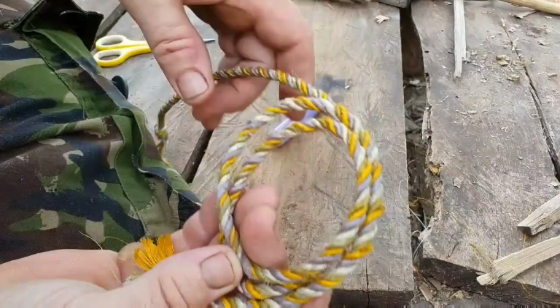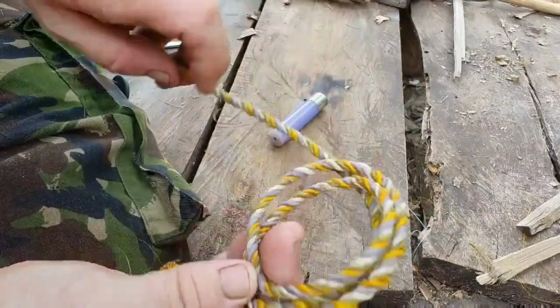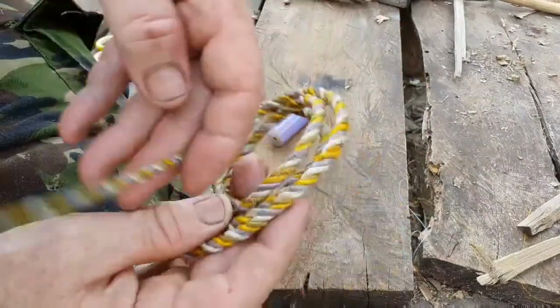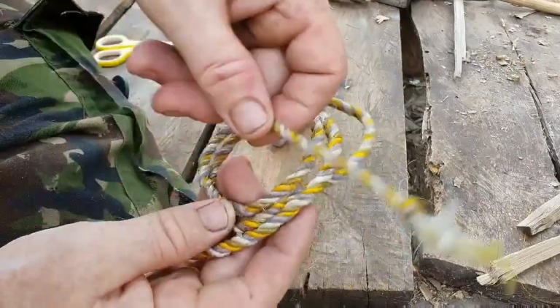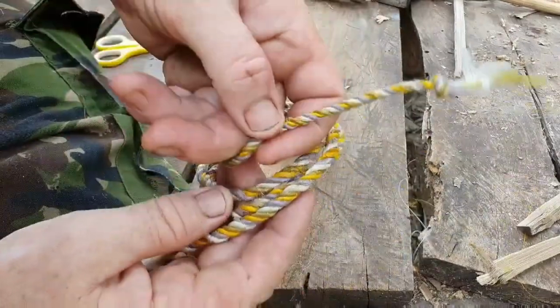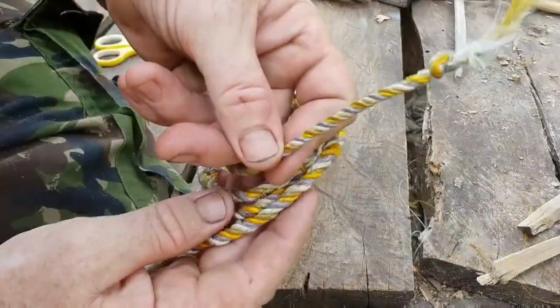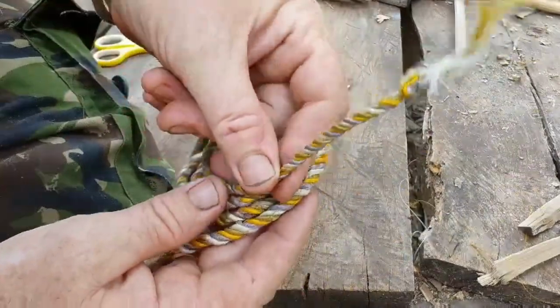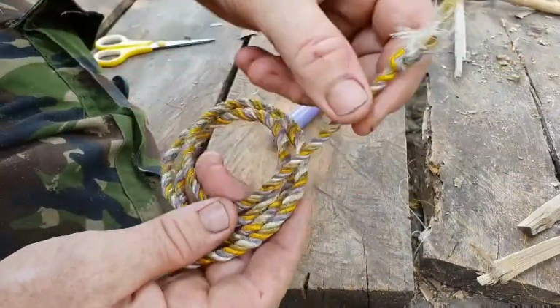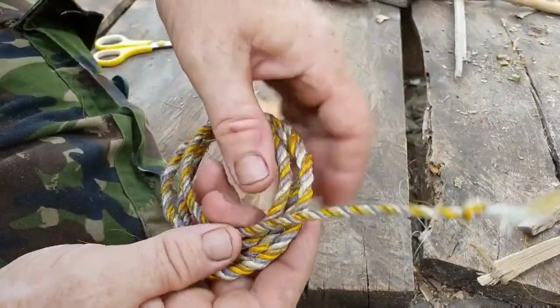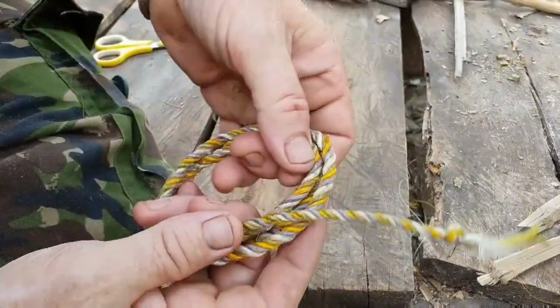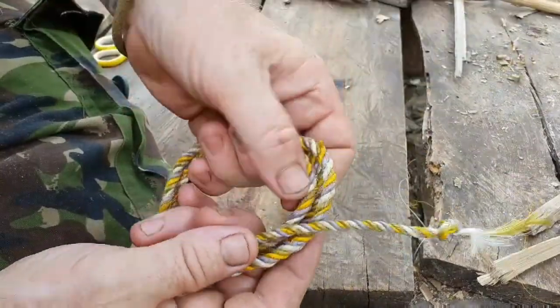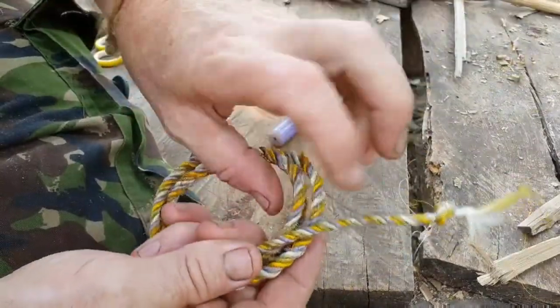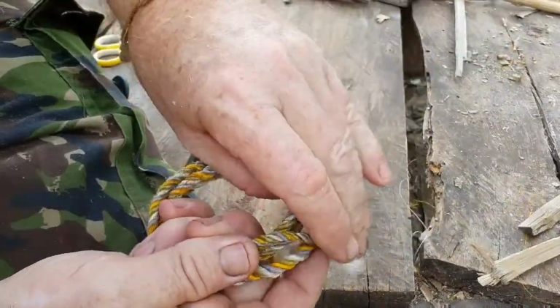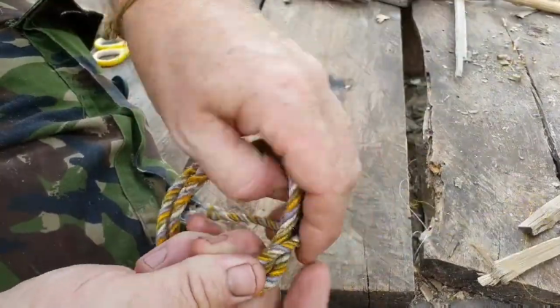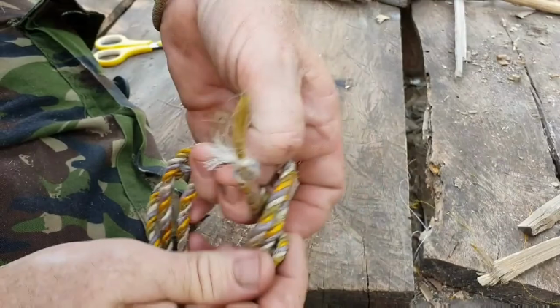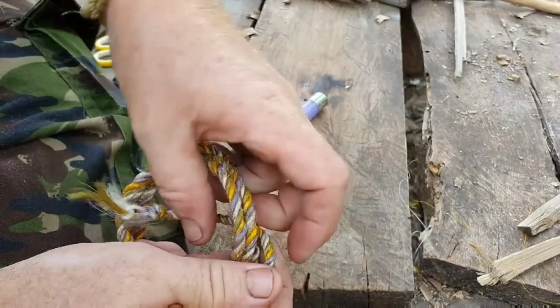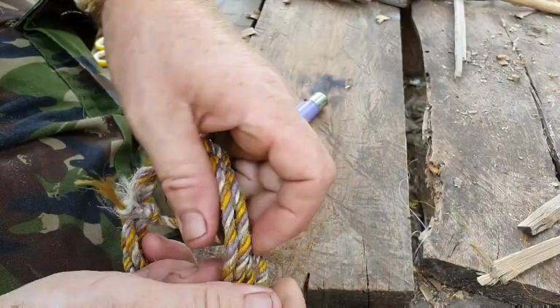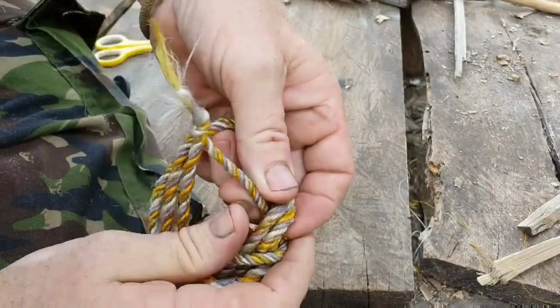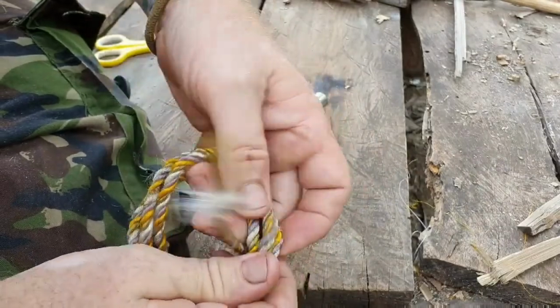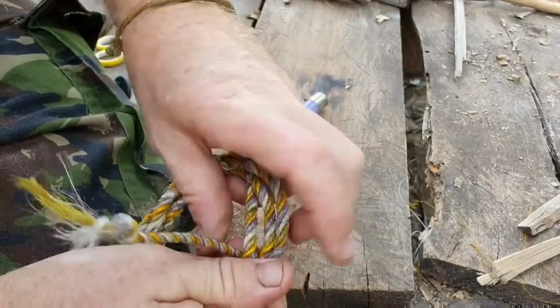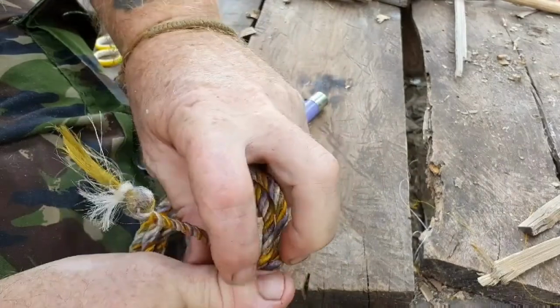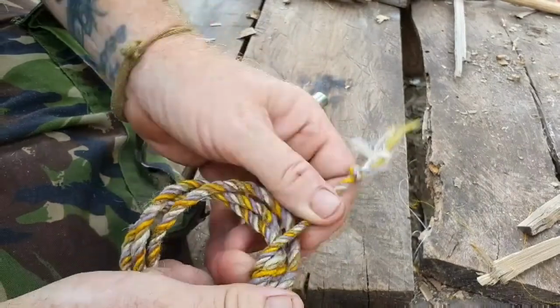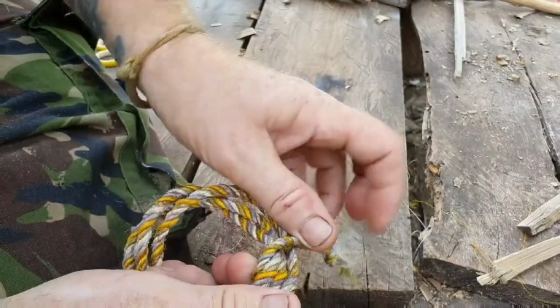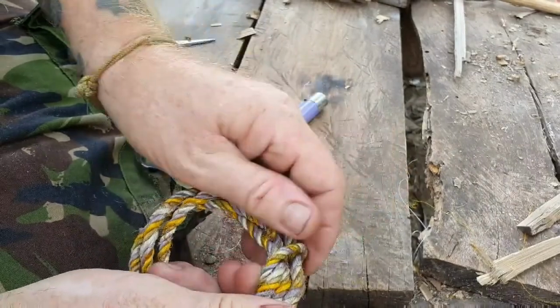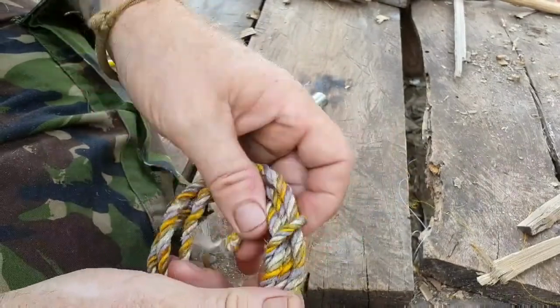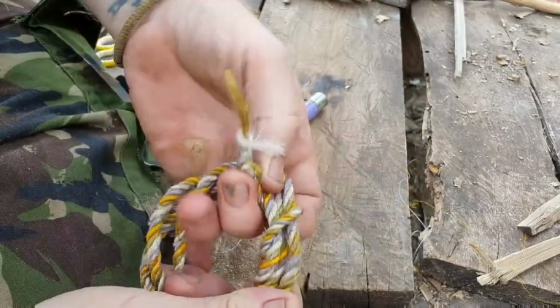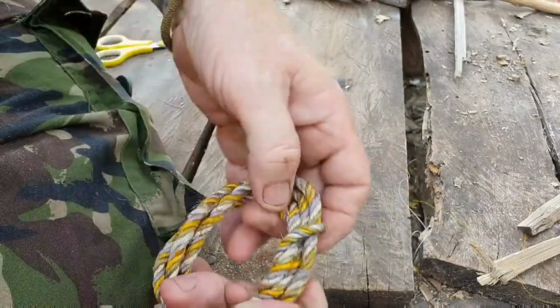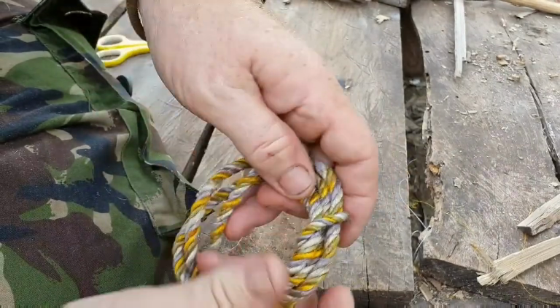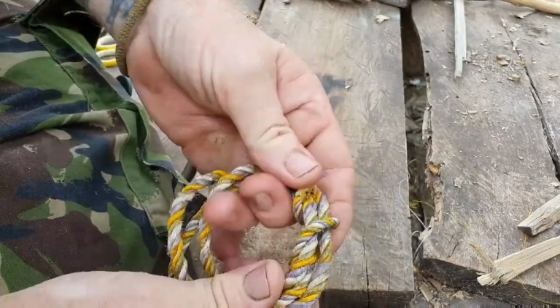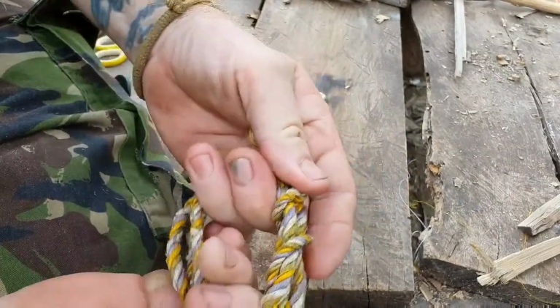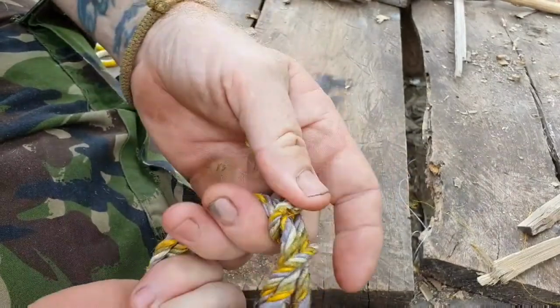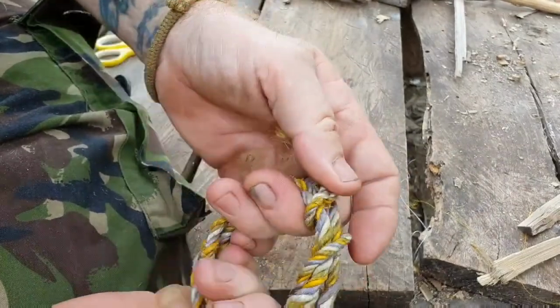That's a four-ply reverse twist cord — finished.